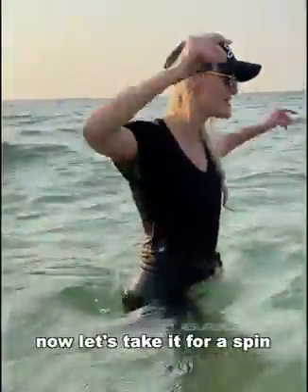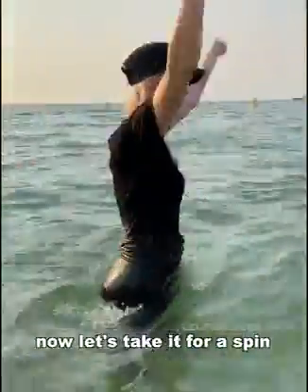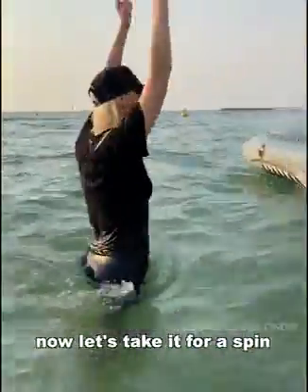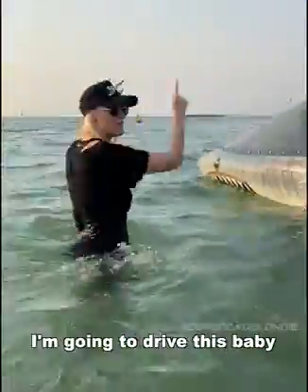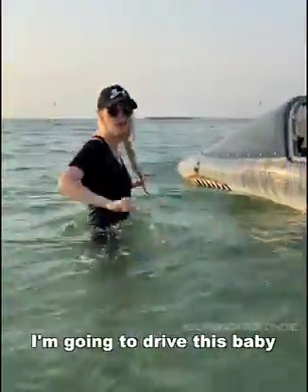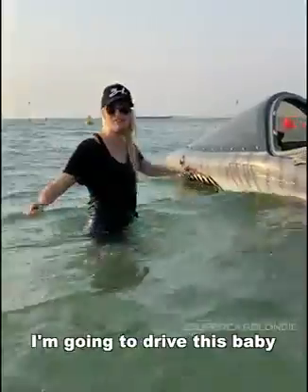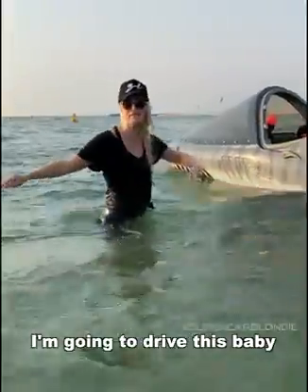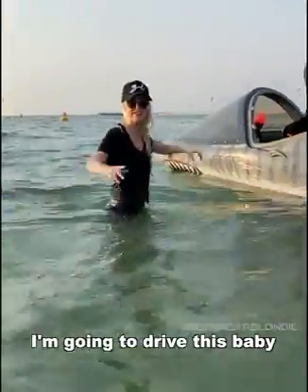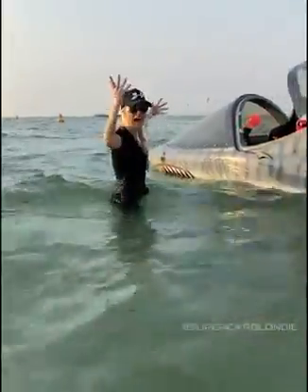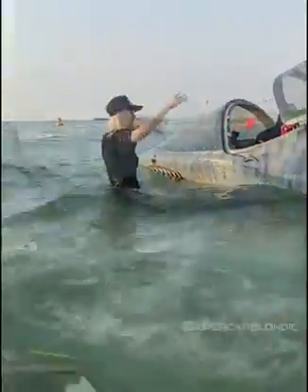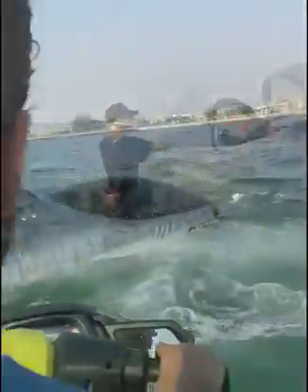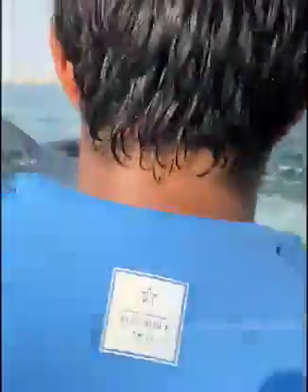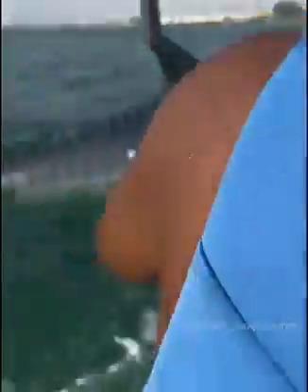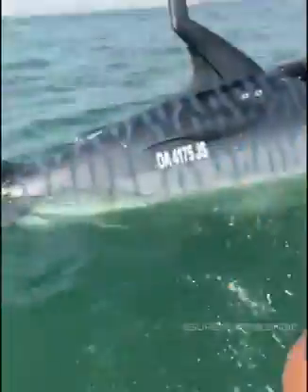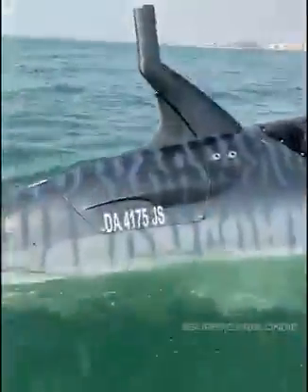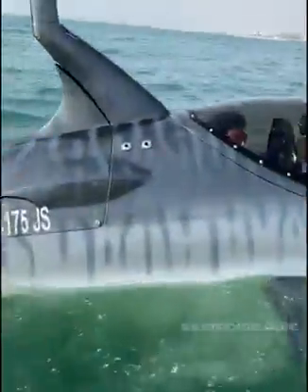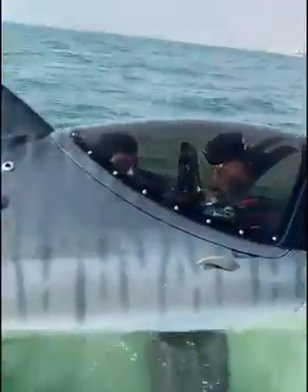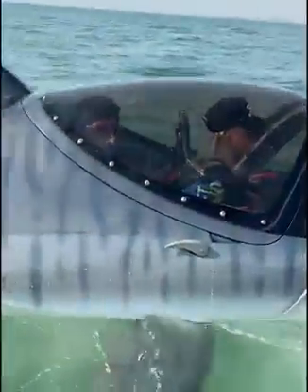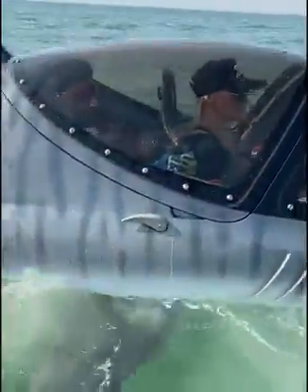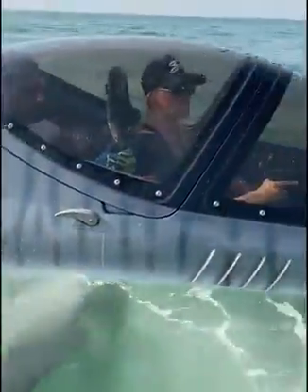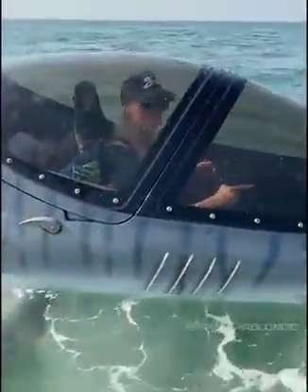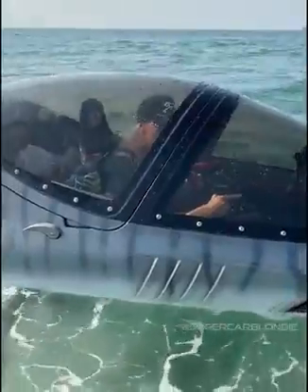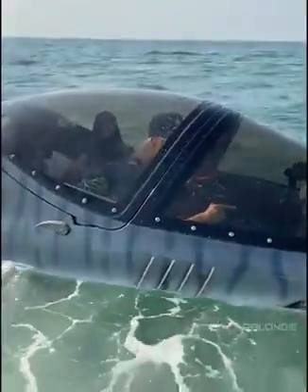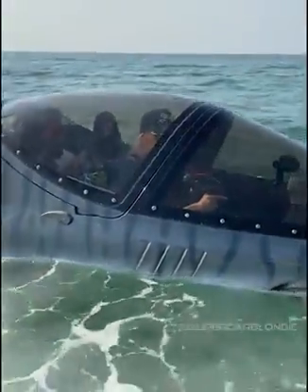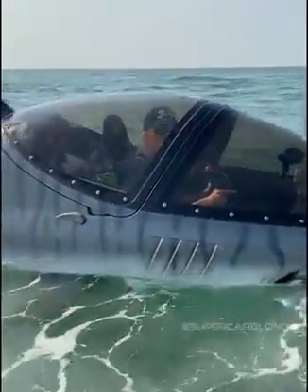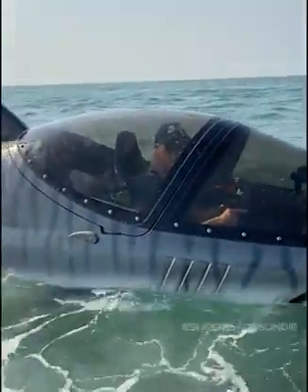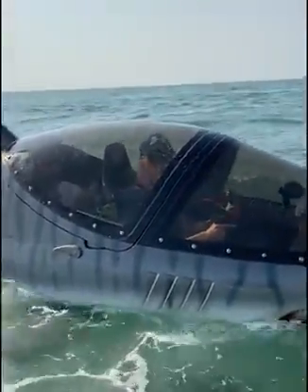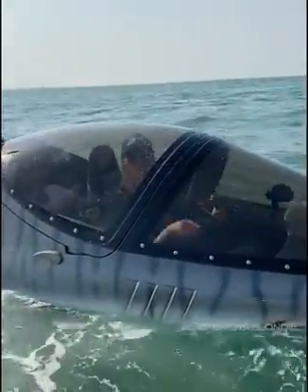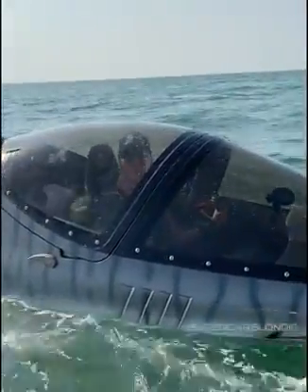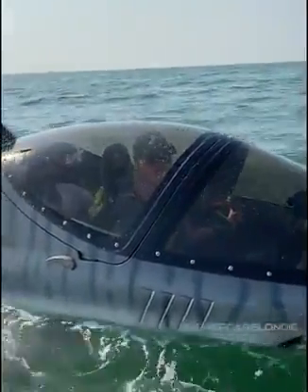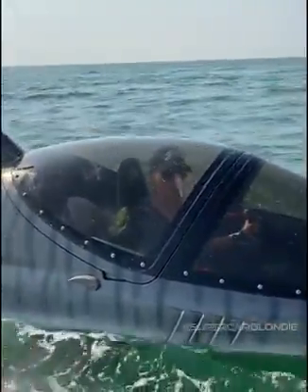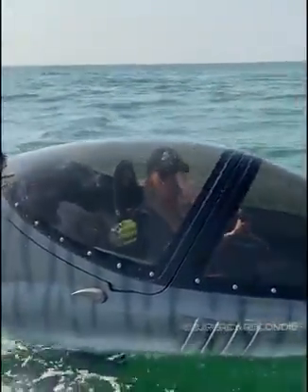Now let's take it for a spin. I'm going to drive this baby. Let's go fast.